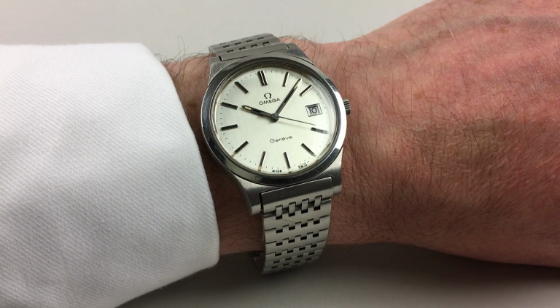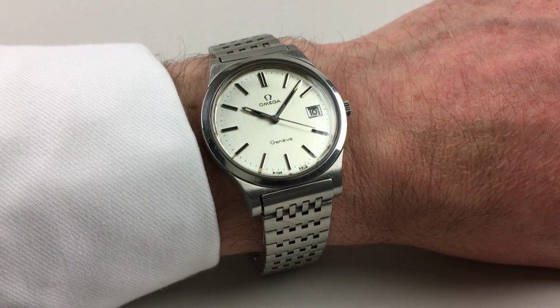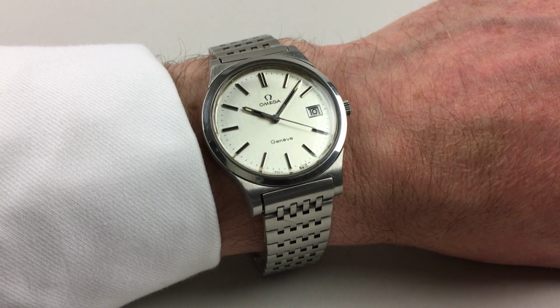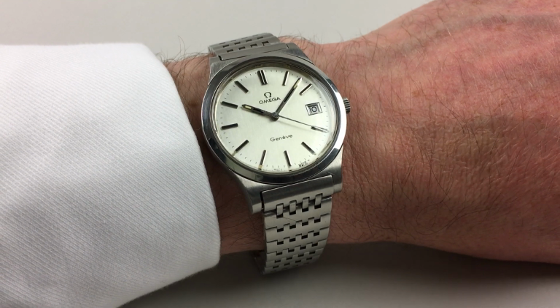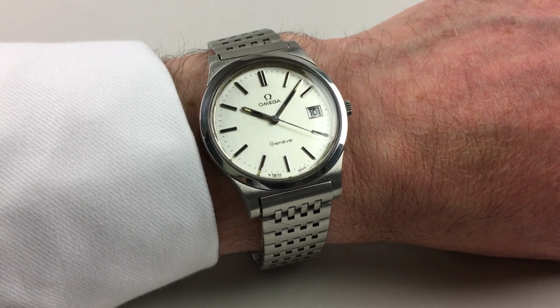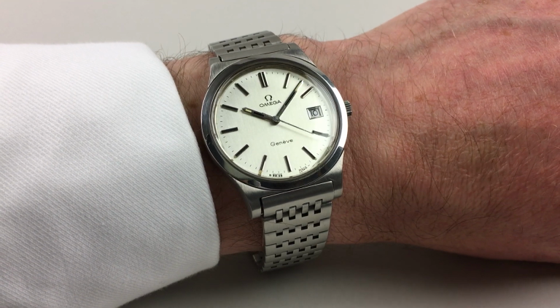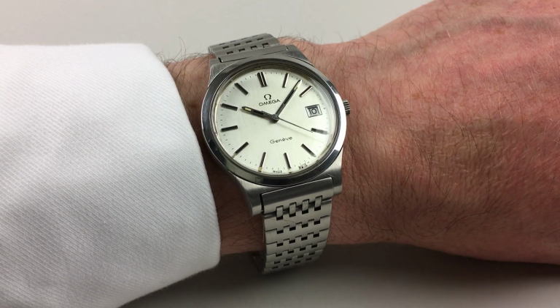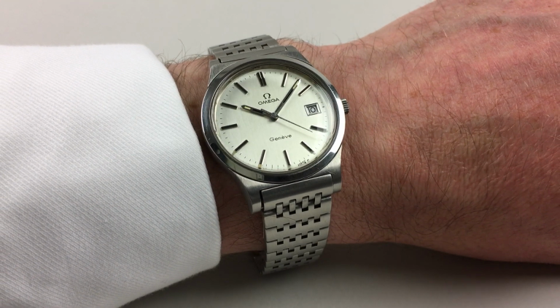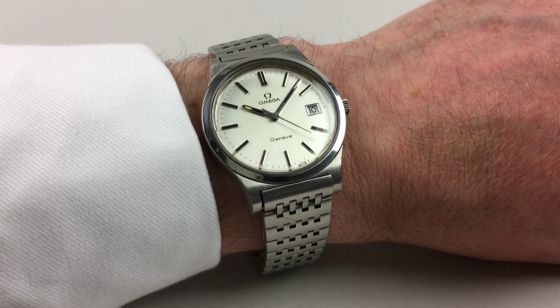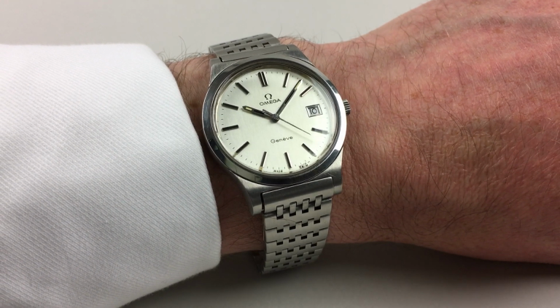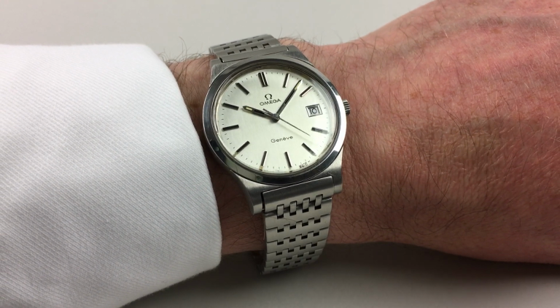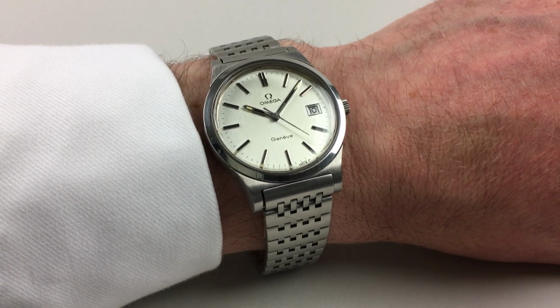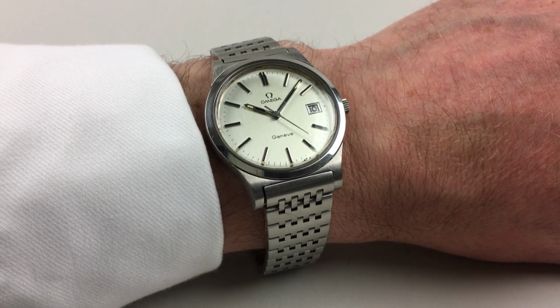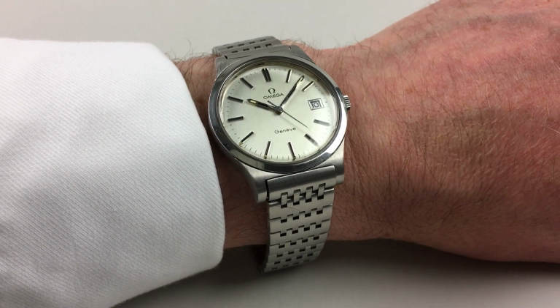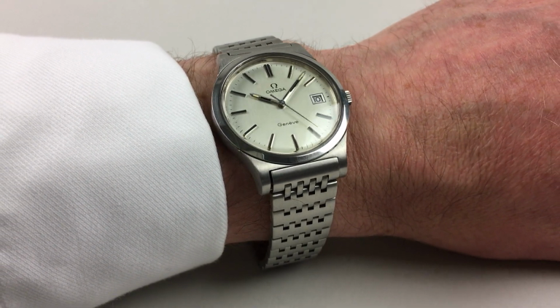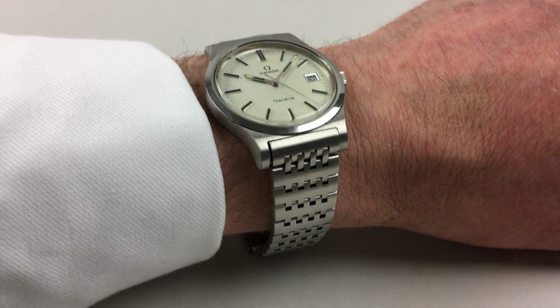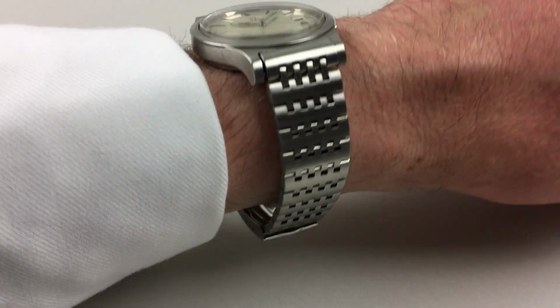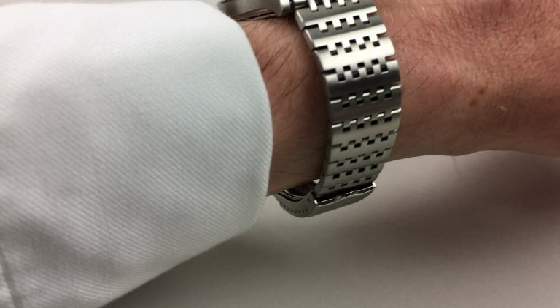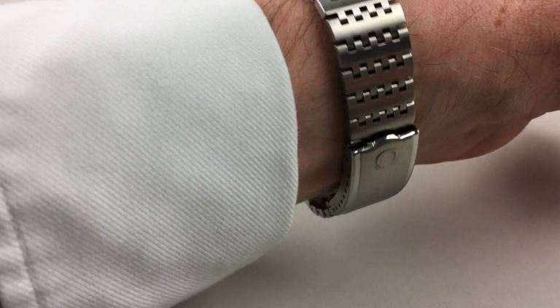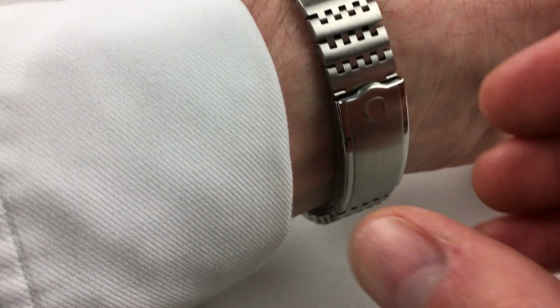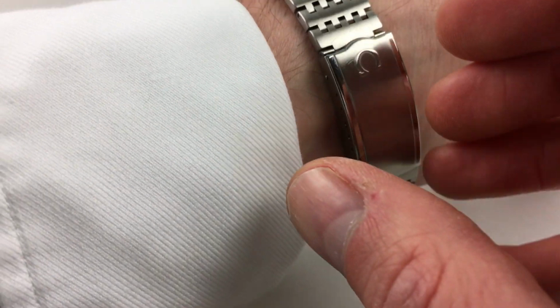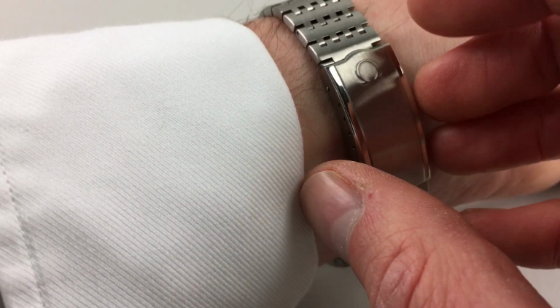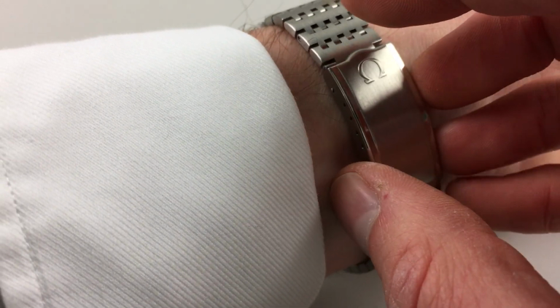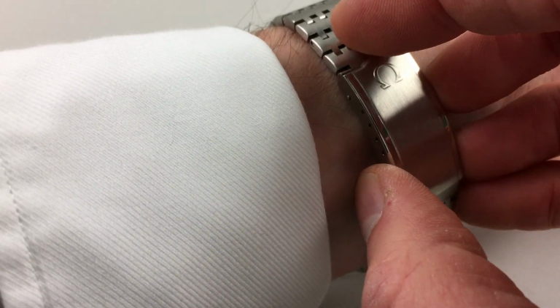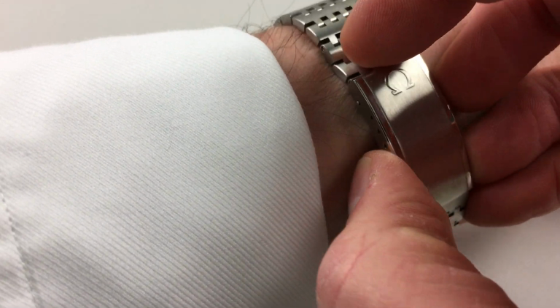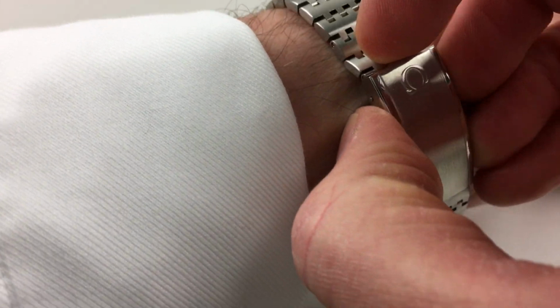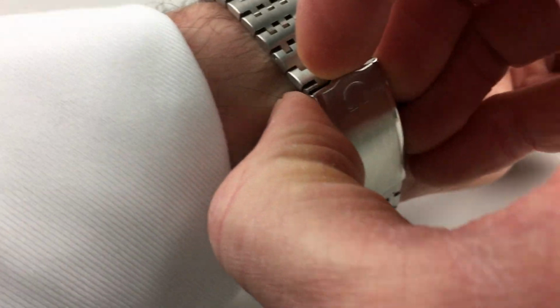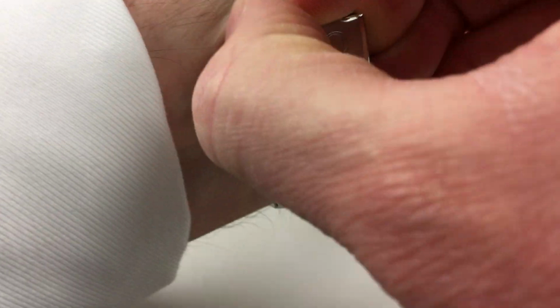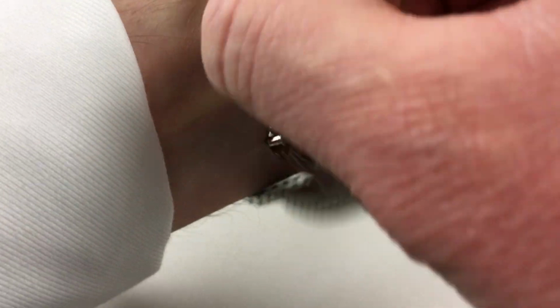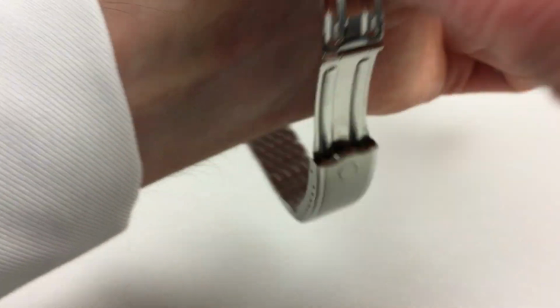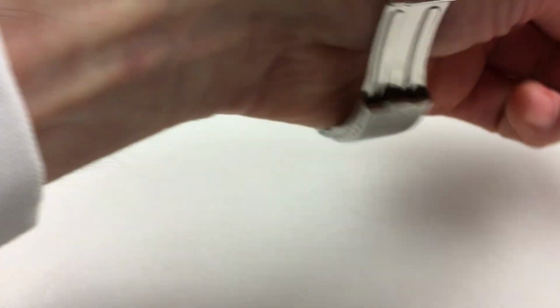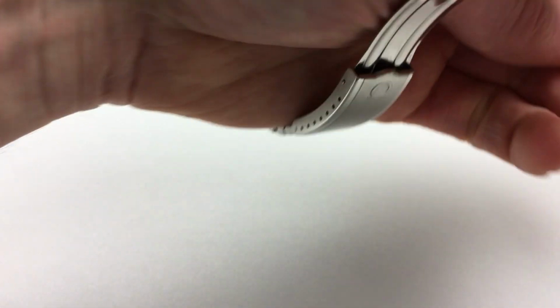This stainless steel Omega Genève wristwatch was originally sold in 1976. The watch has fitted its original hinge-linked bracelet. This has an adjustable Omega folding clasp.